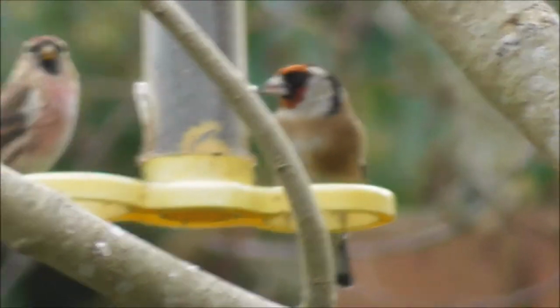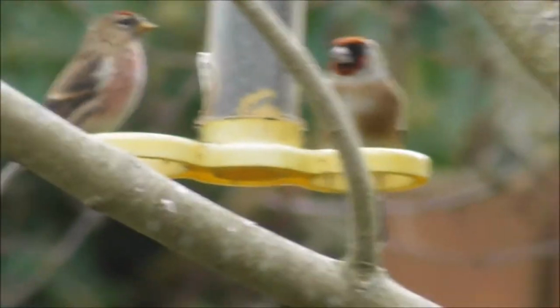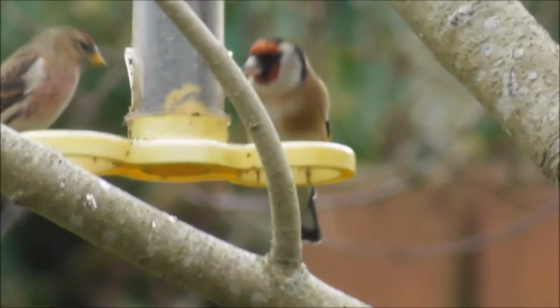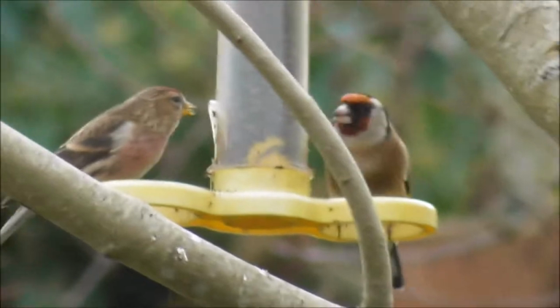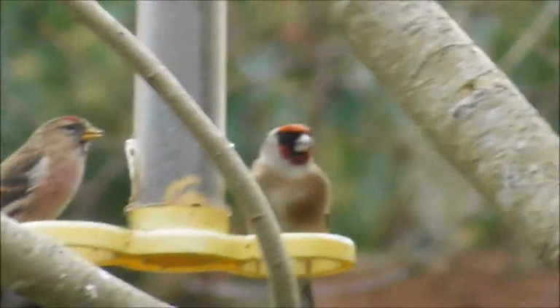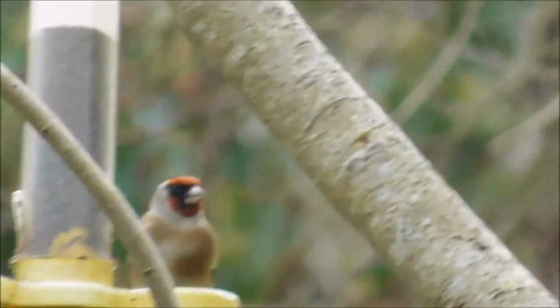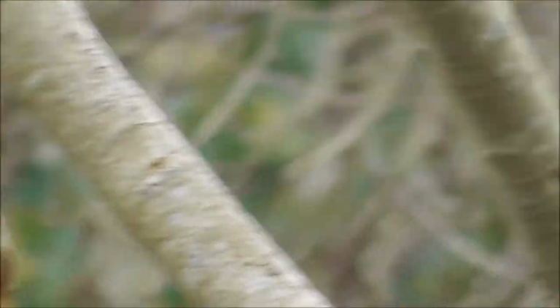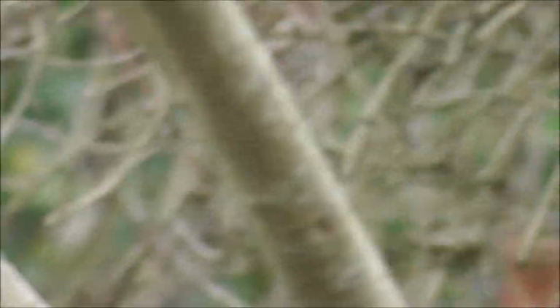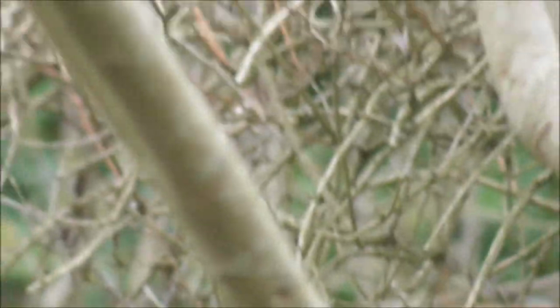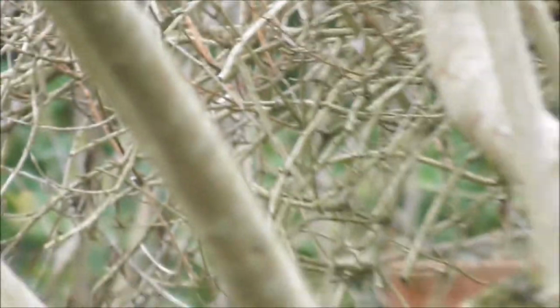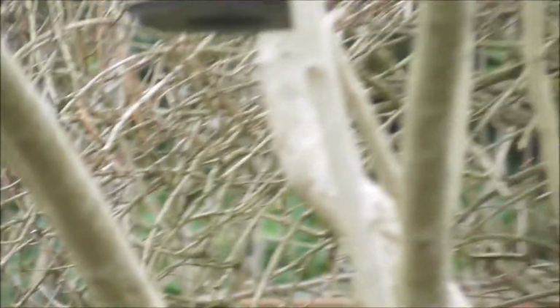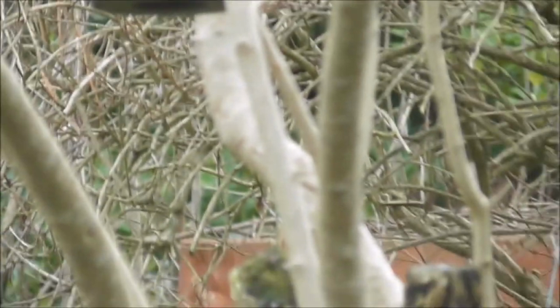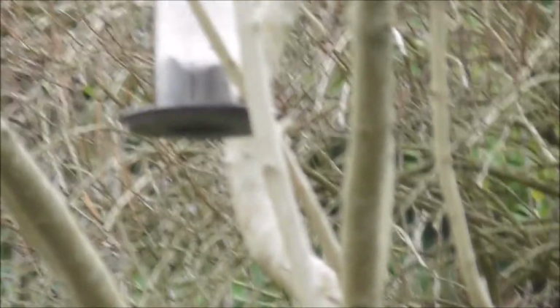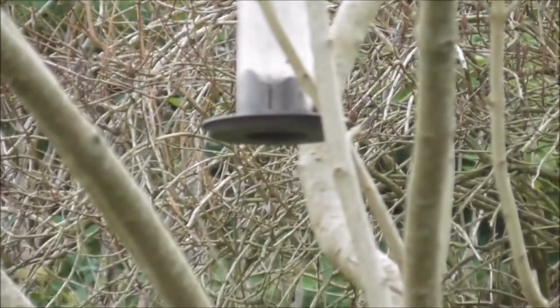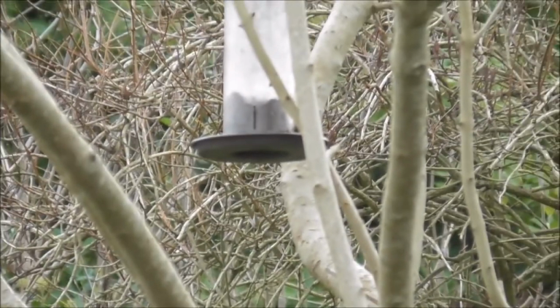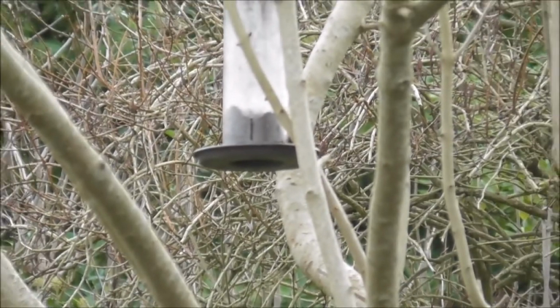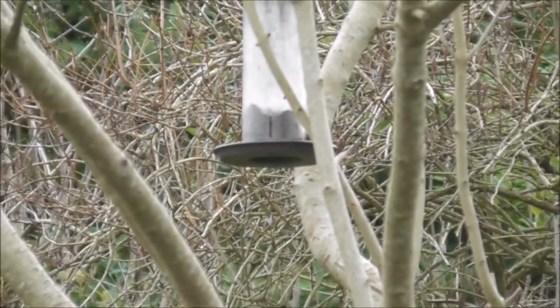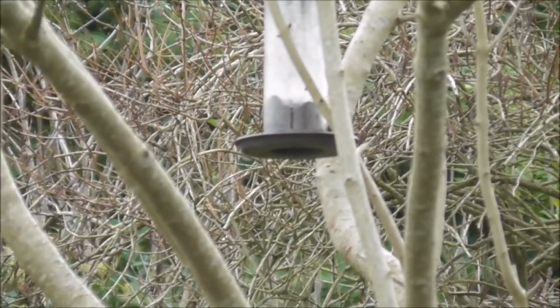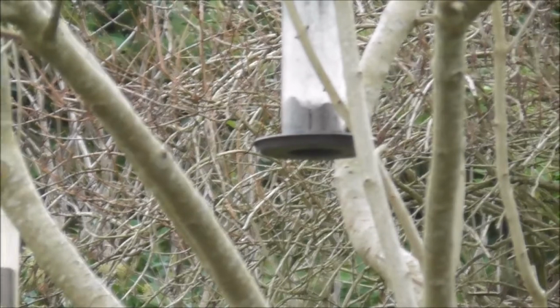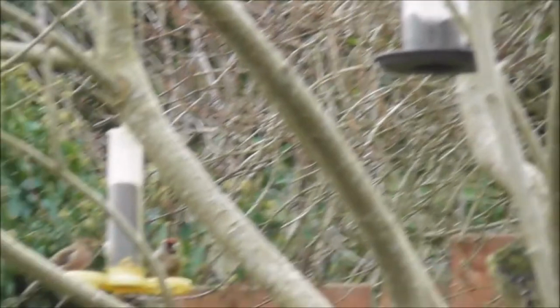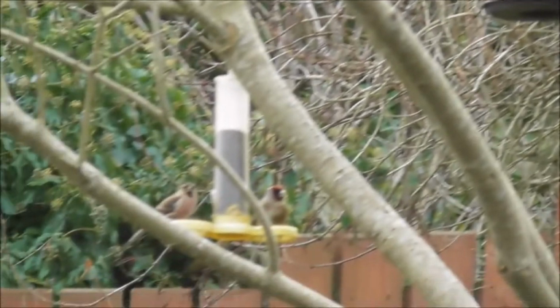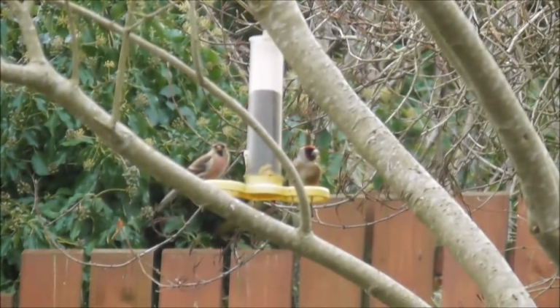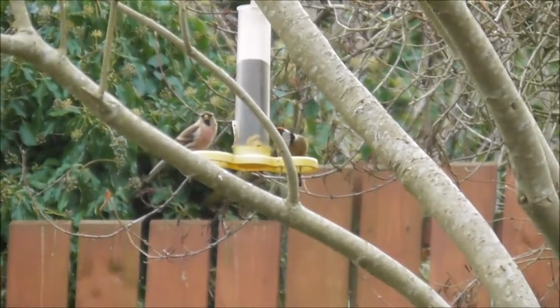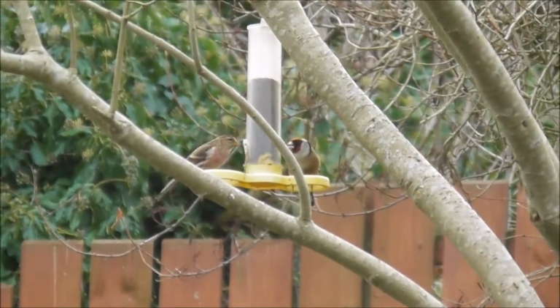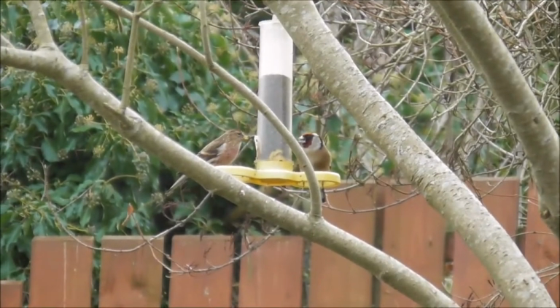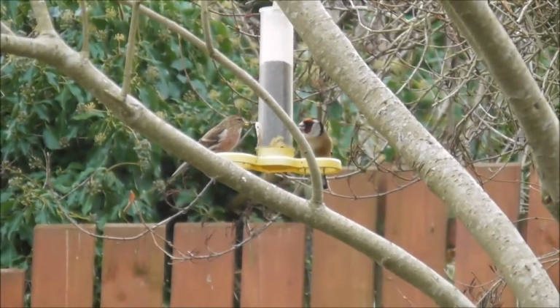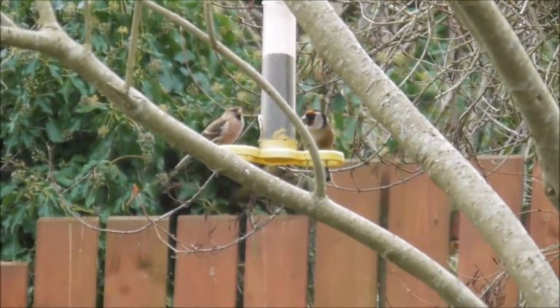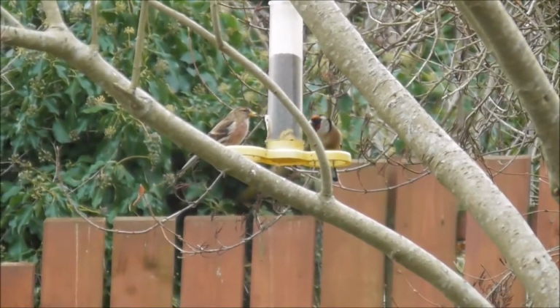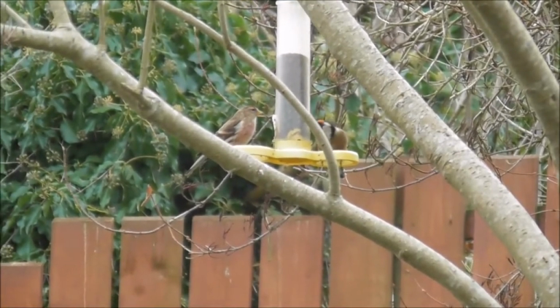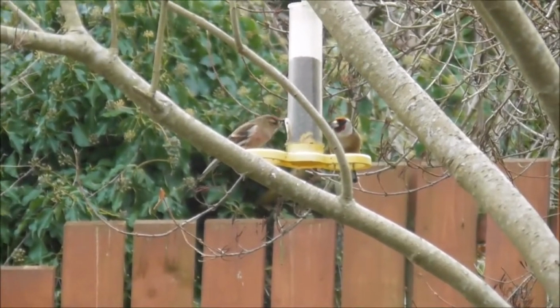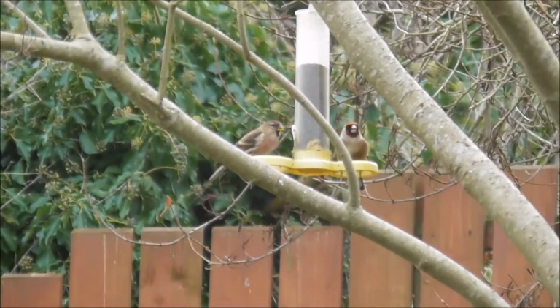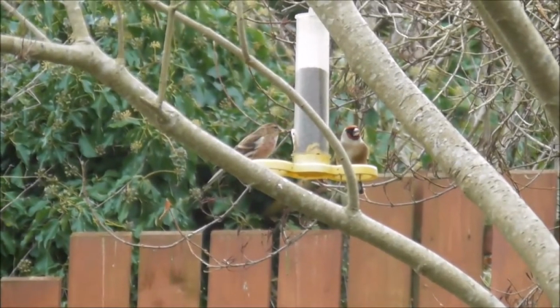There's a goldfinch beside him. Where are the other ones? There are three females knocking about as well.